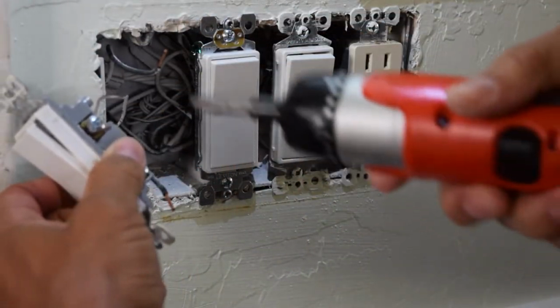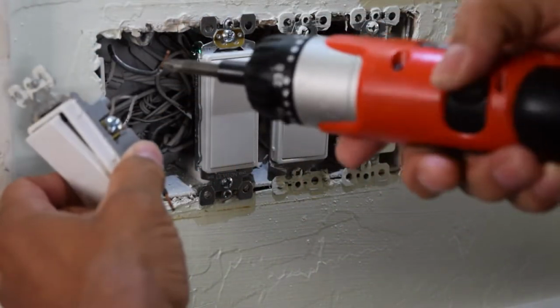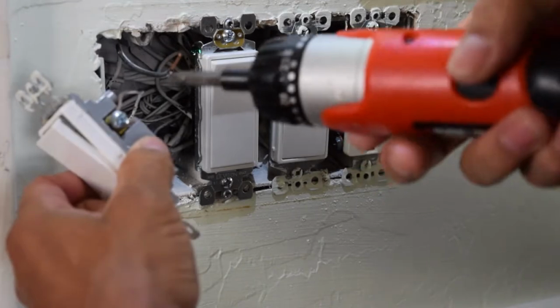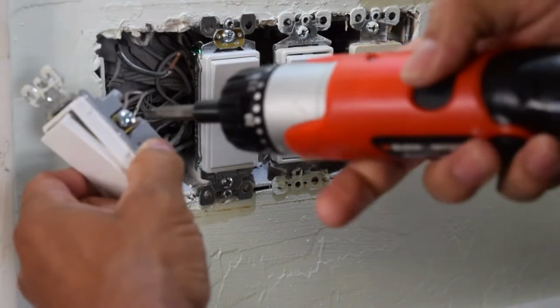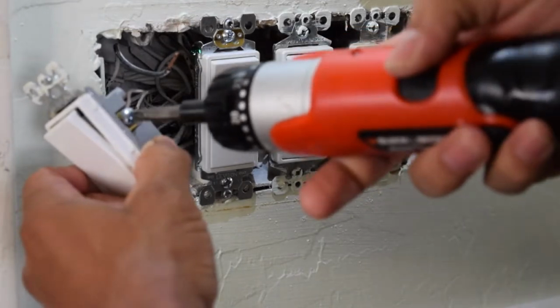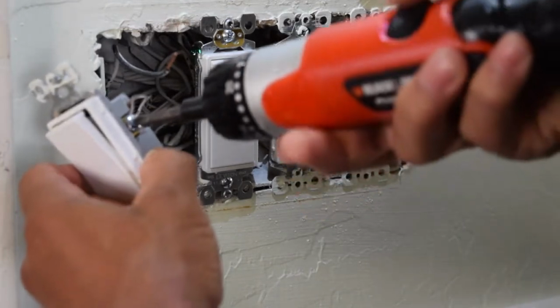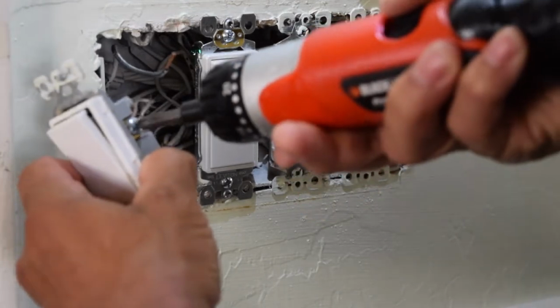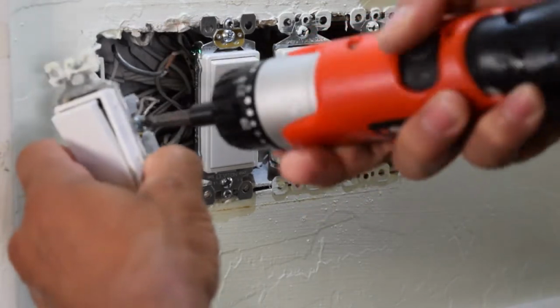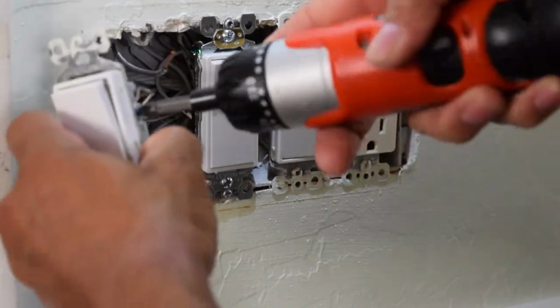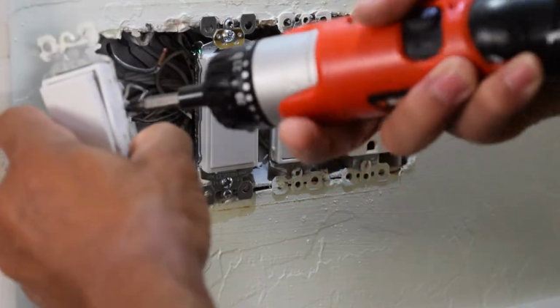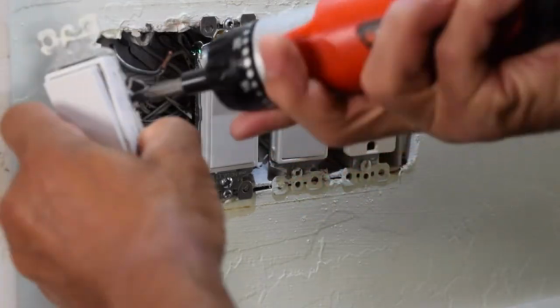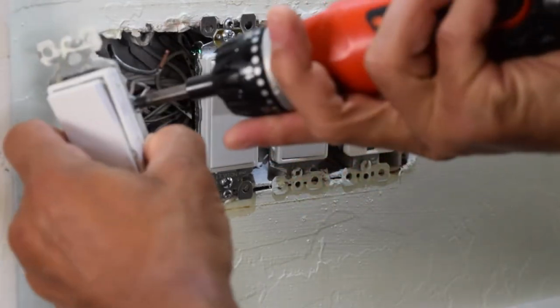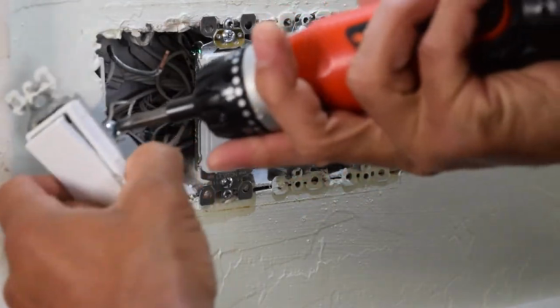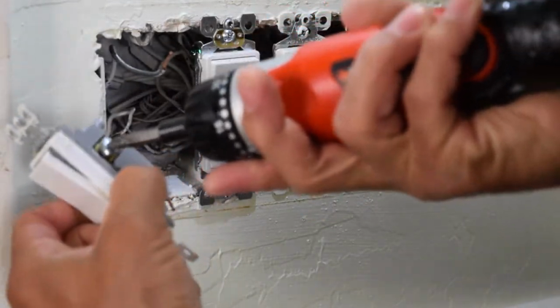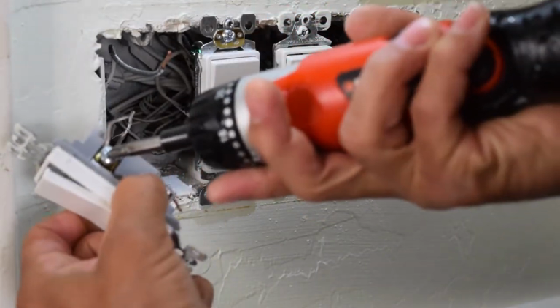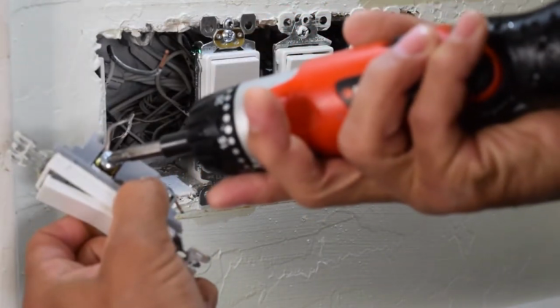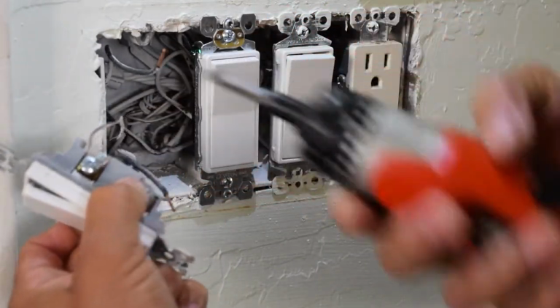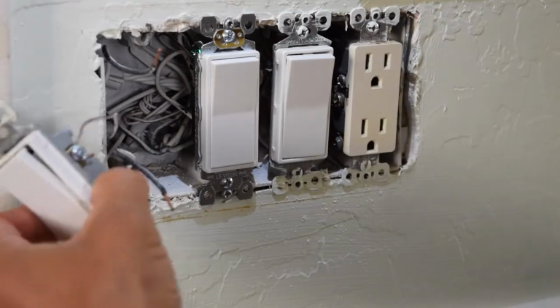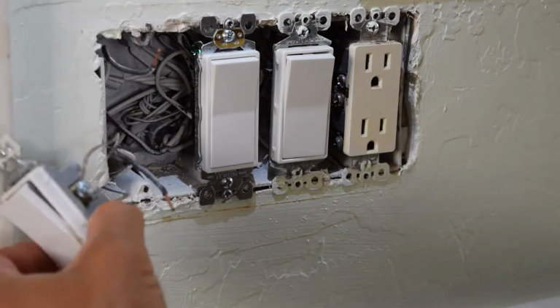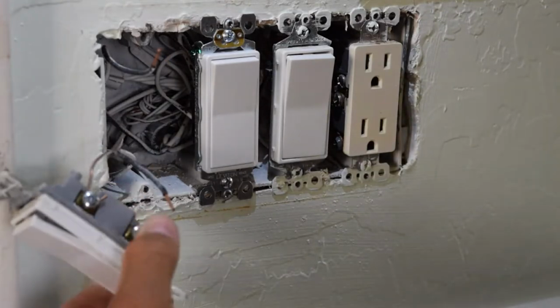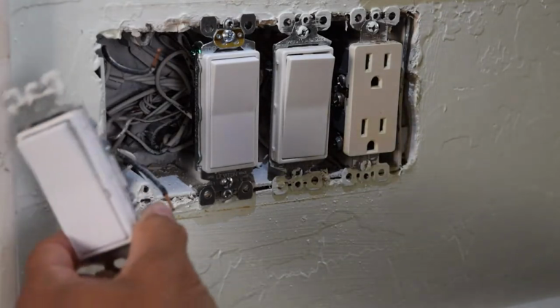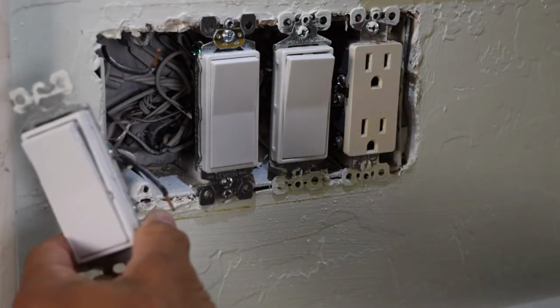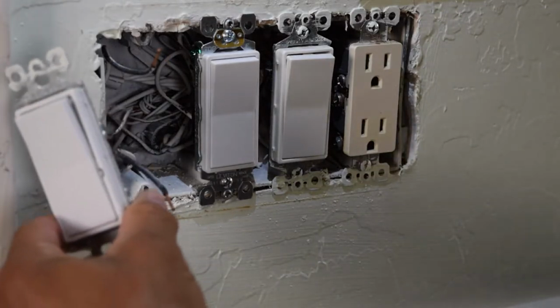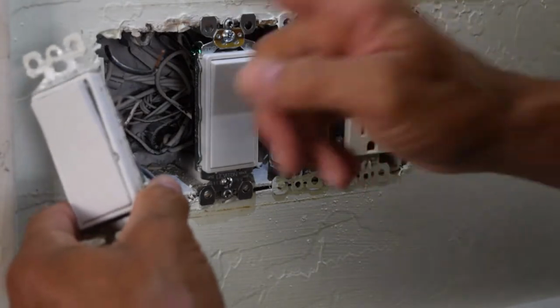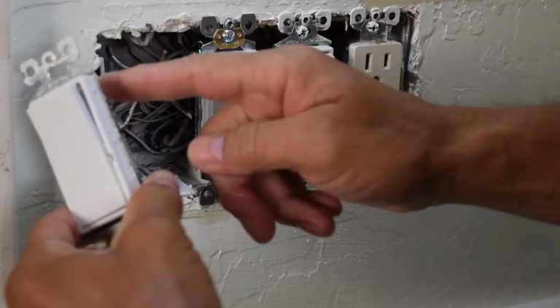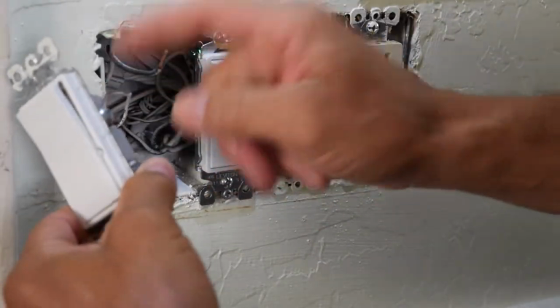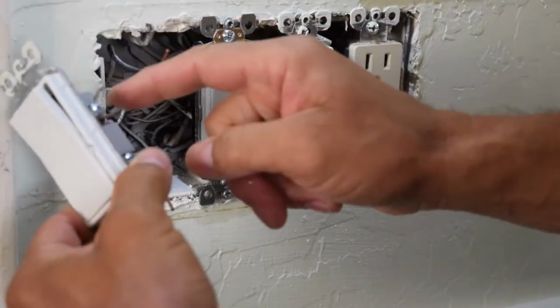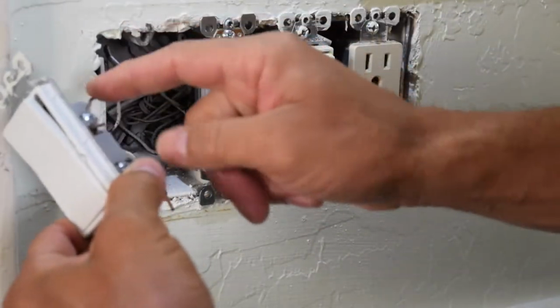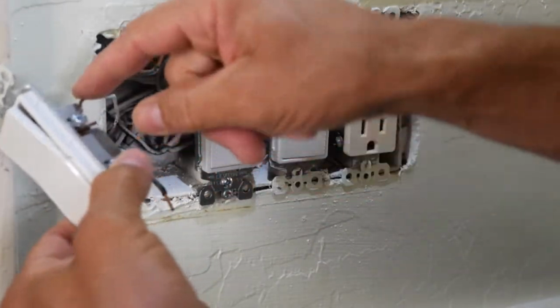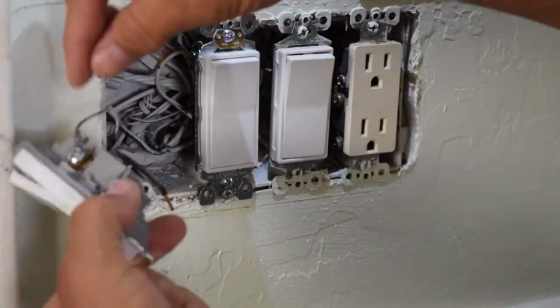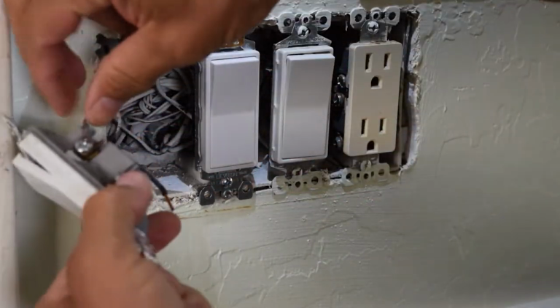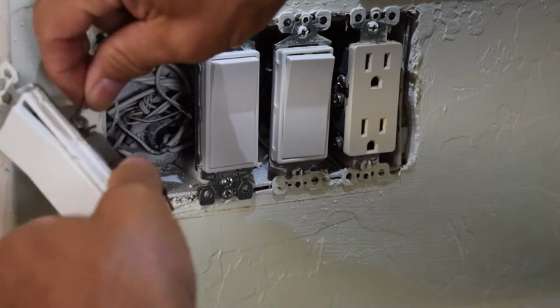All you're going to do is make a hook with your wire, and simply hook it around the screw like that. Then you'll just tighten it down like so. And it's just hooked on — if that's the power wire.